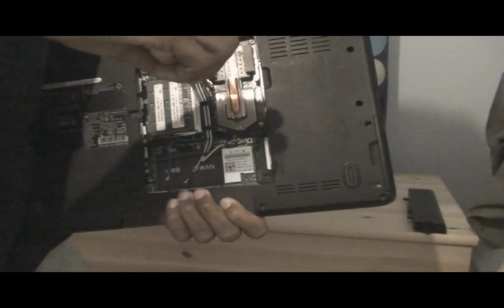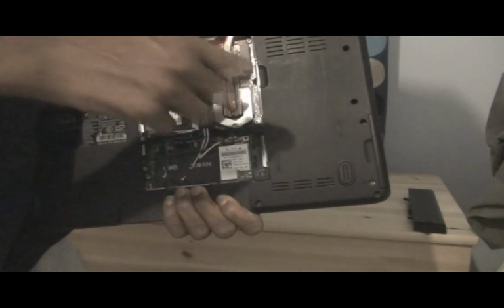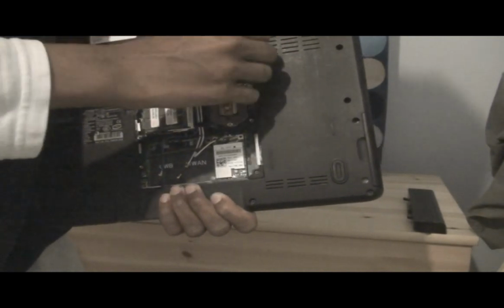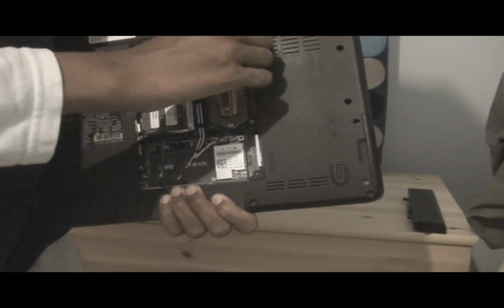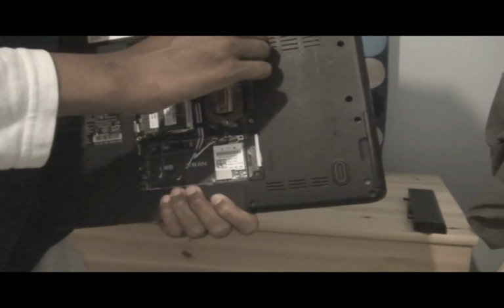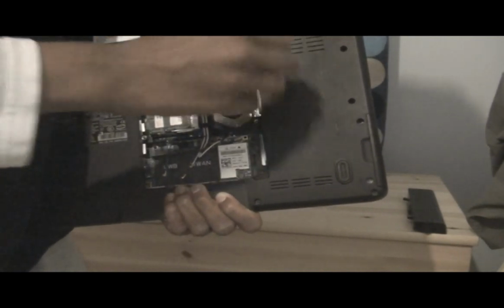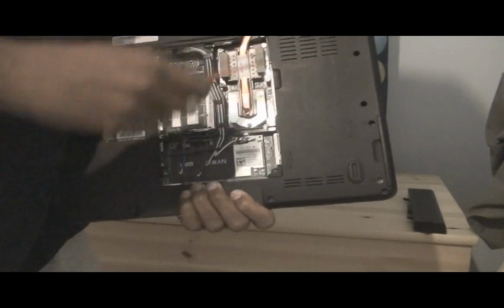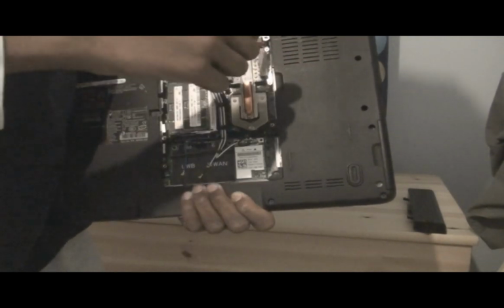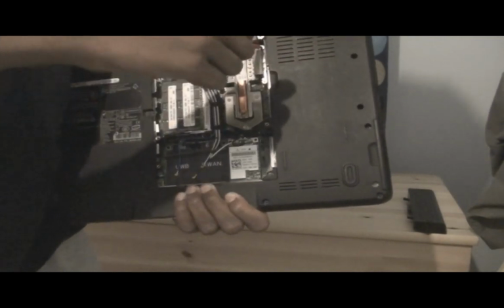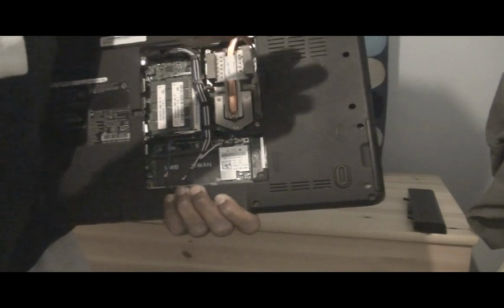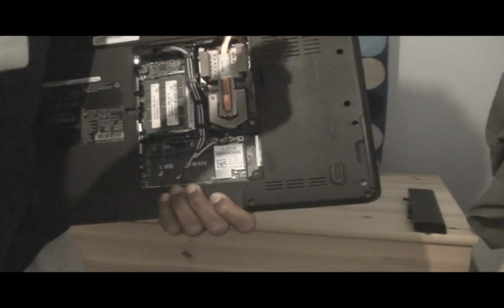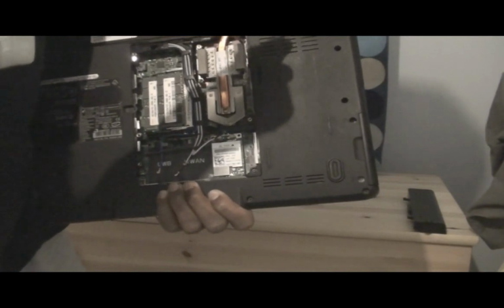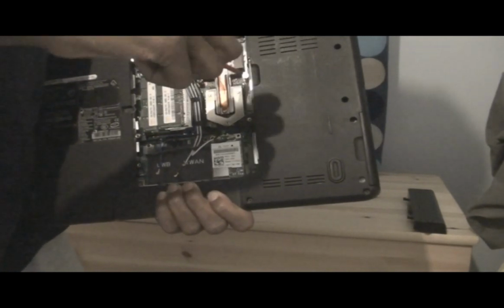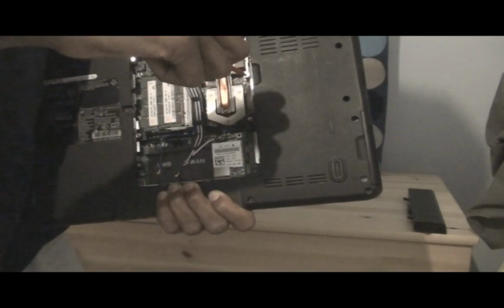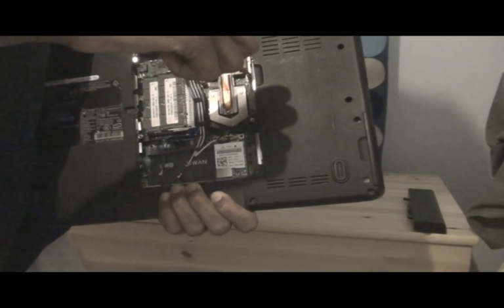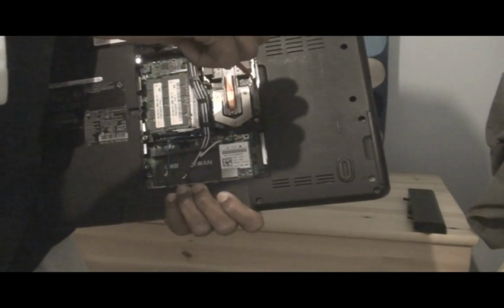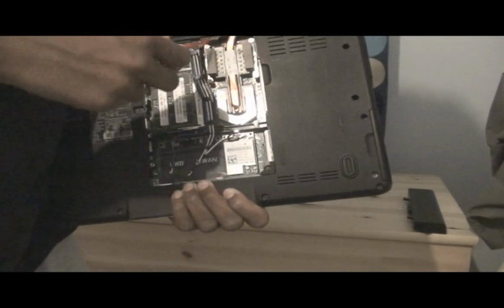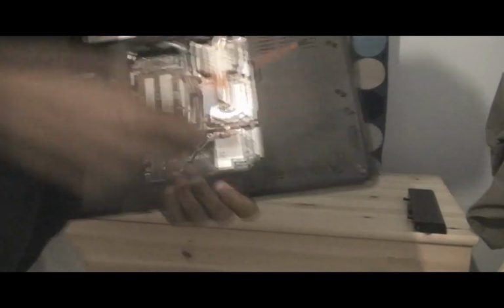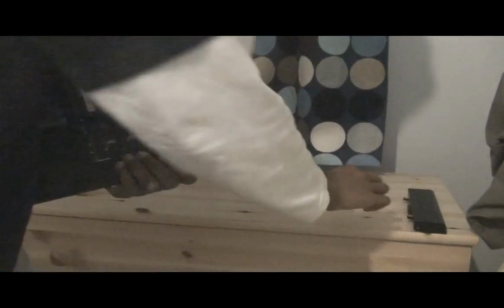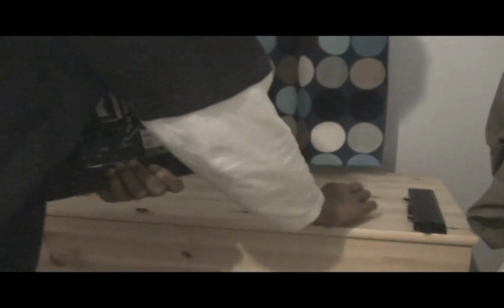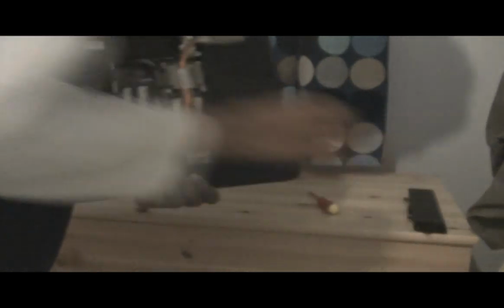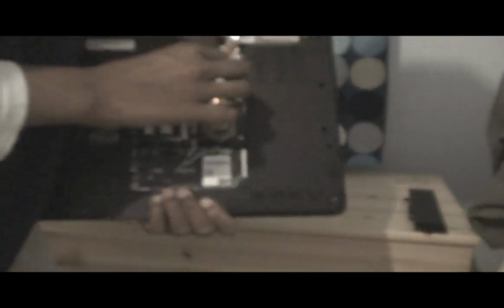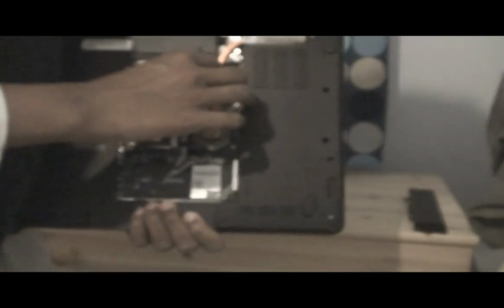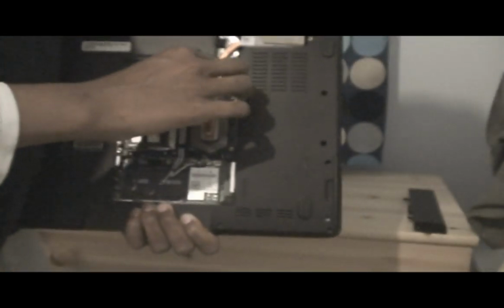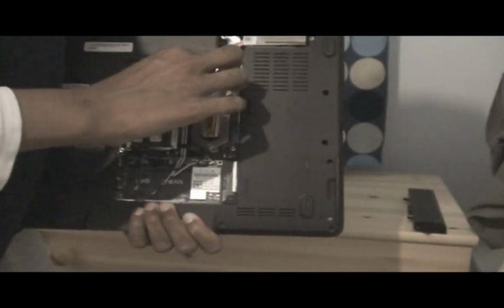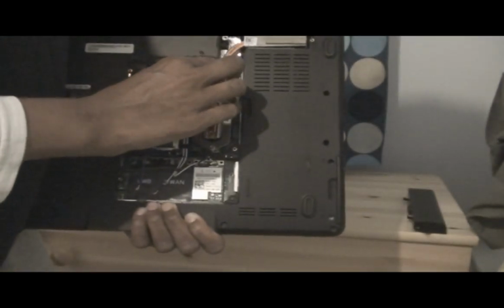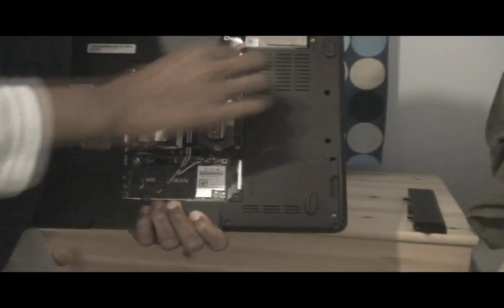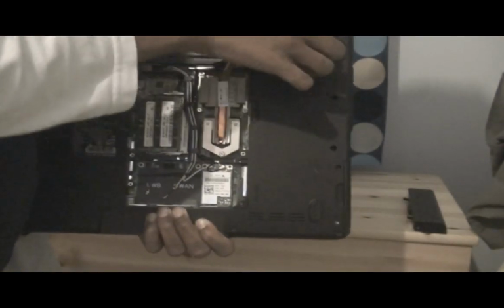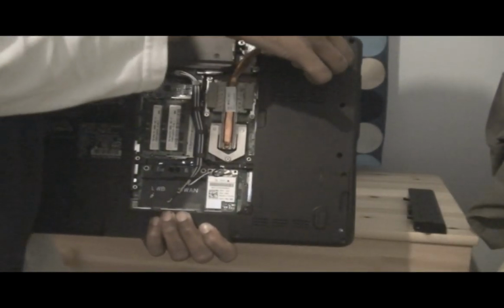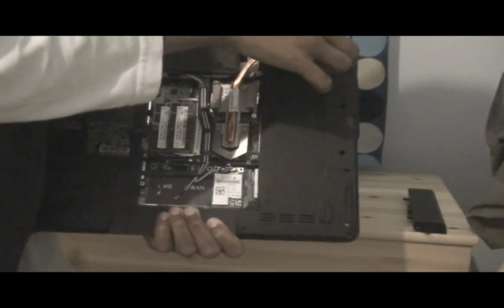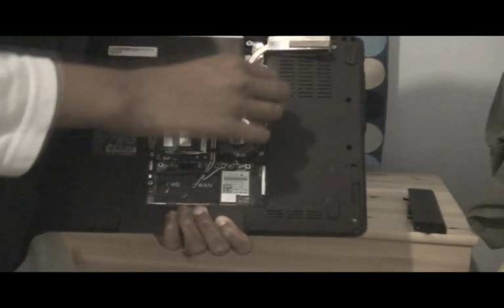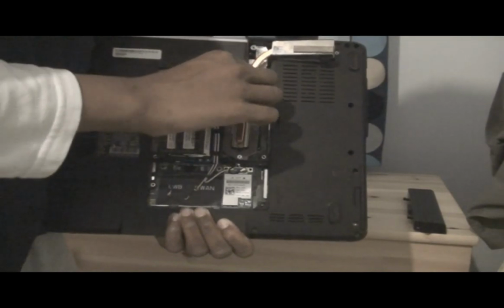Okay, I think that's all done — just quickly check. I've unscrewed all of them. Now grab these latches here and just pull very lightly, gently, and lift it all out.